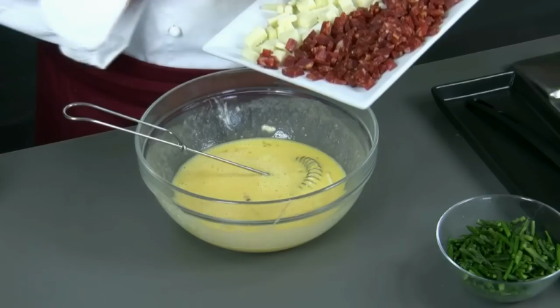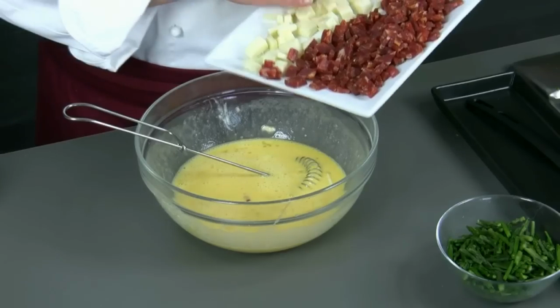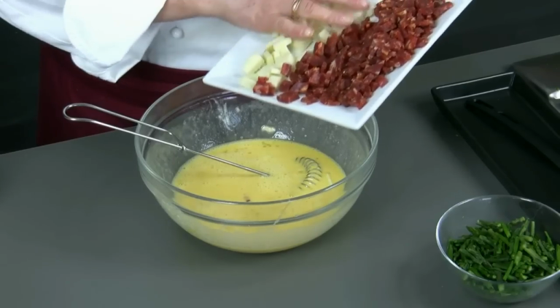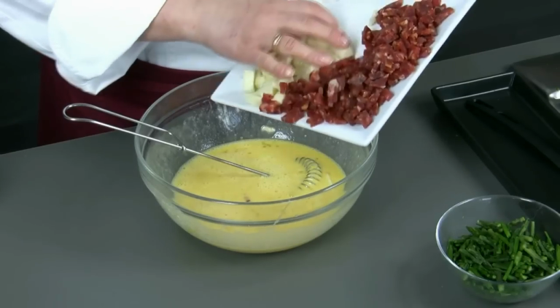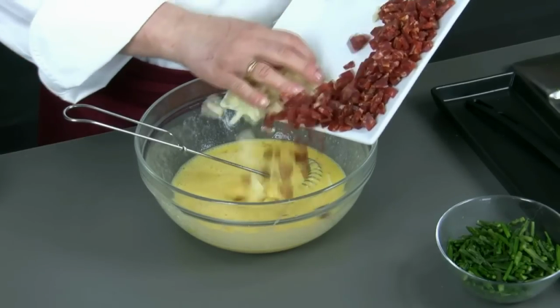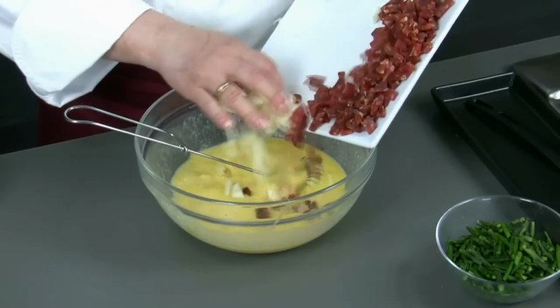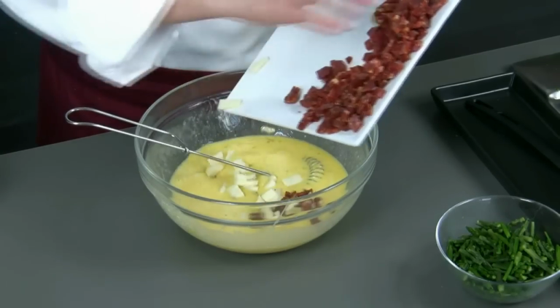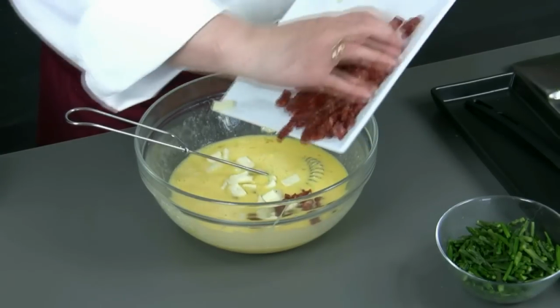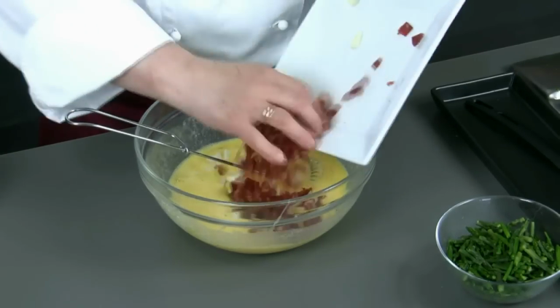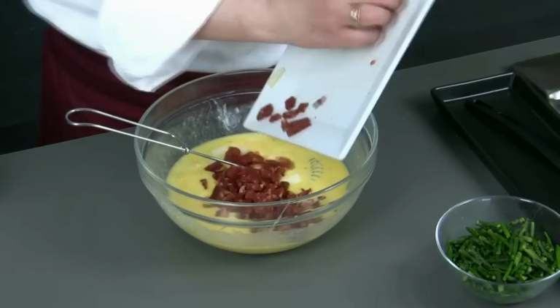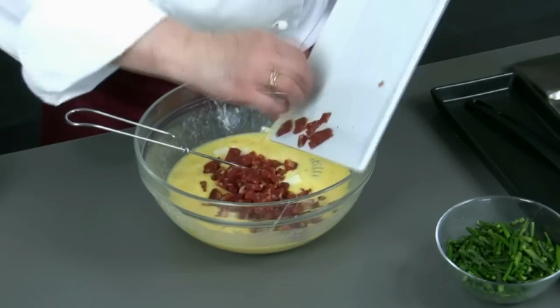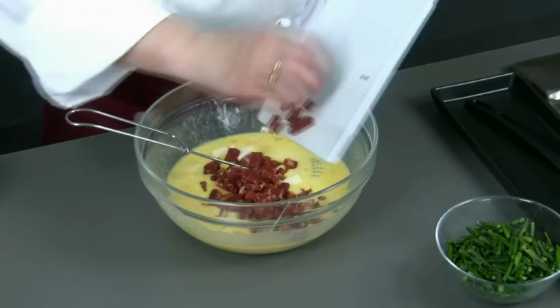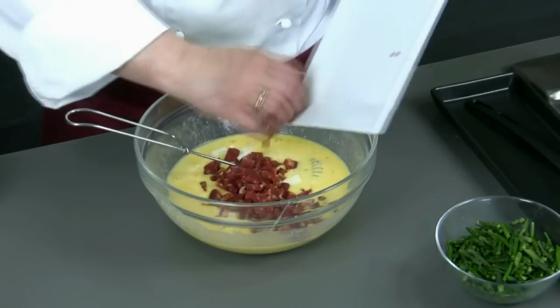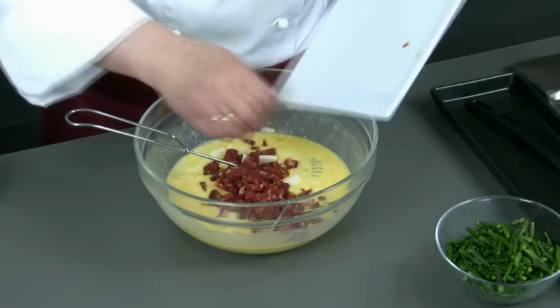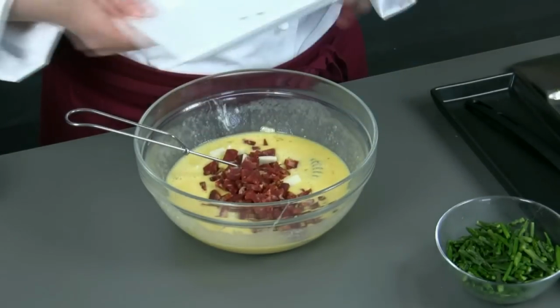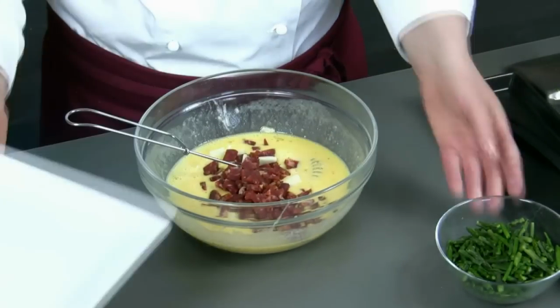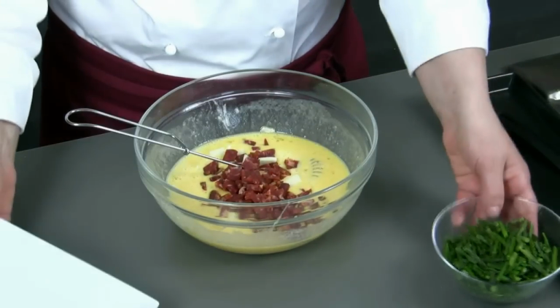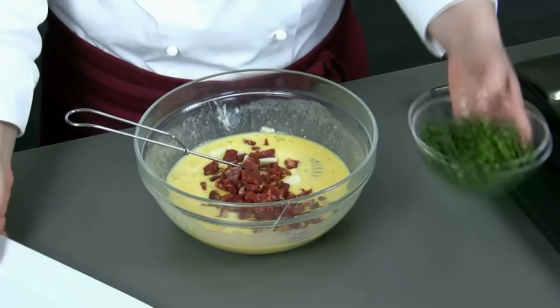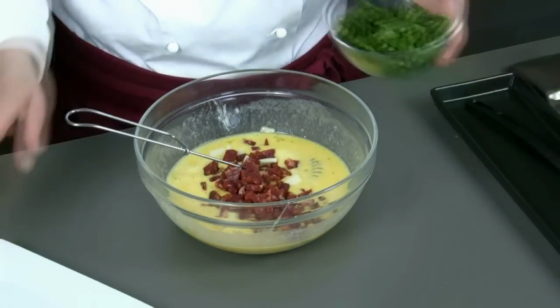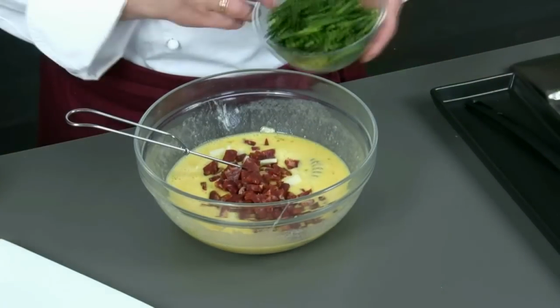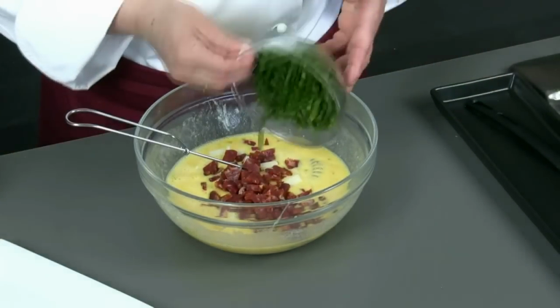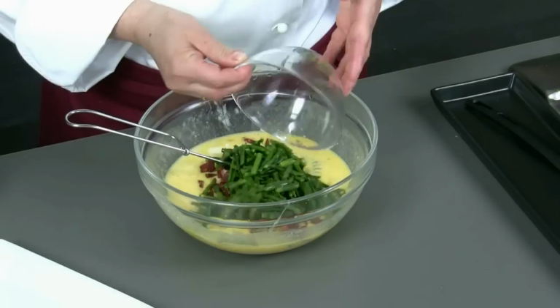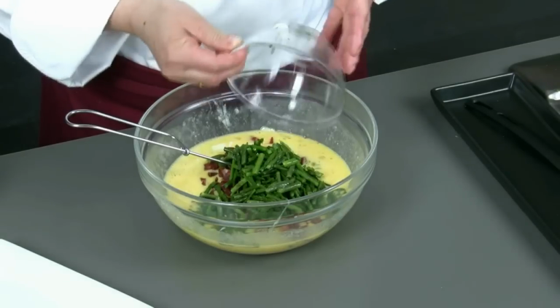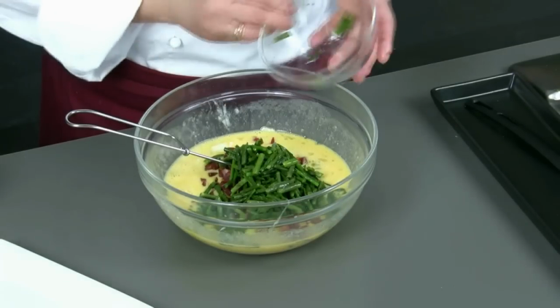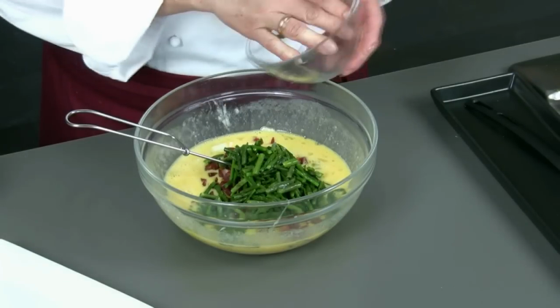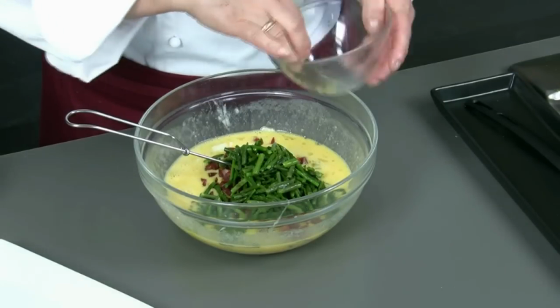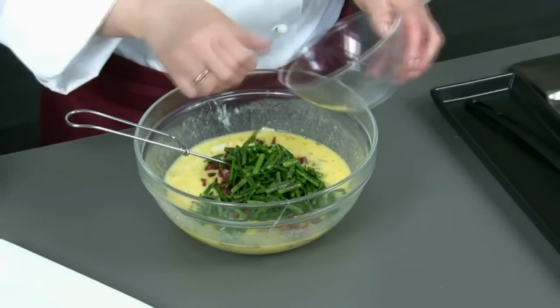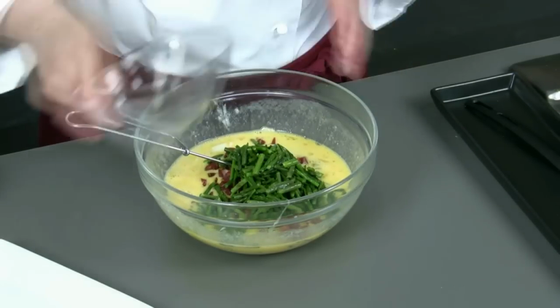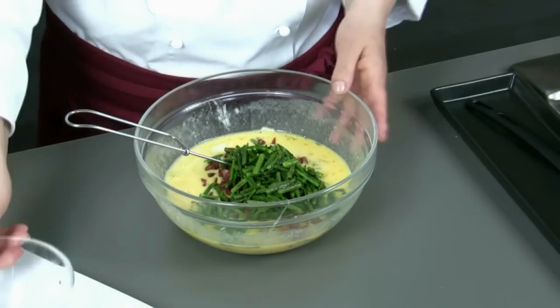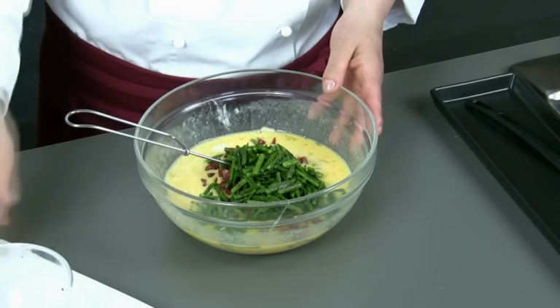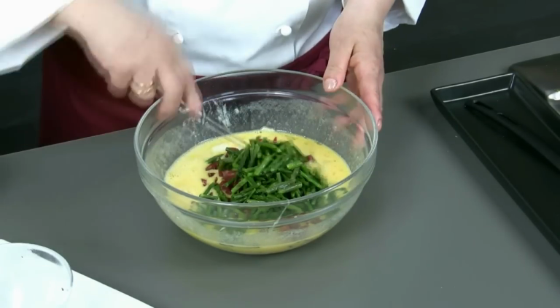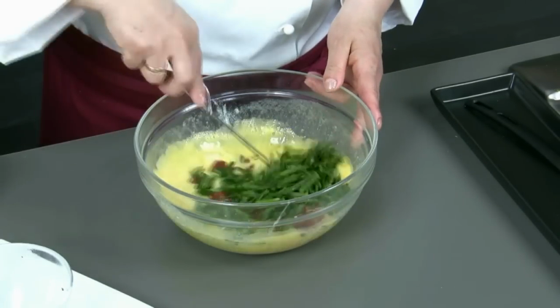We add the brown, the cheese, the asparagus, some salt and we mix.